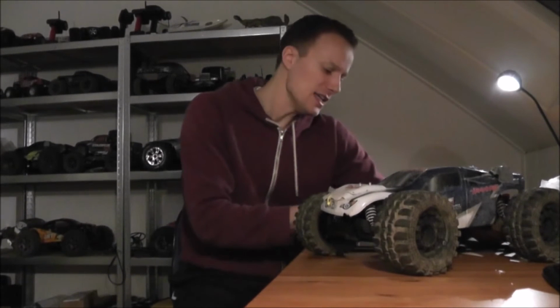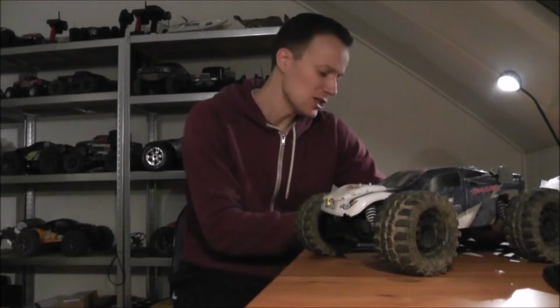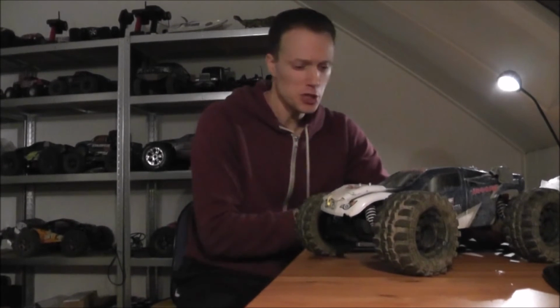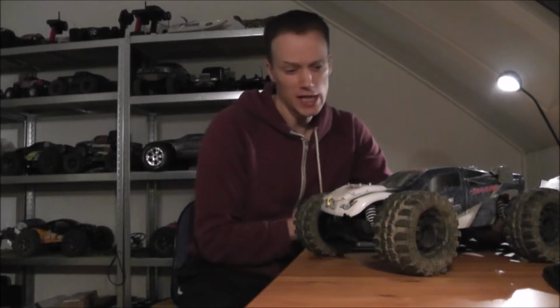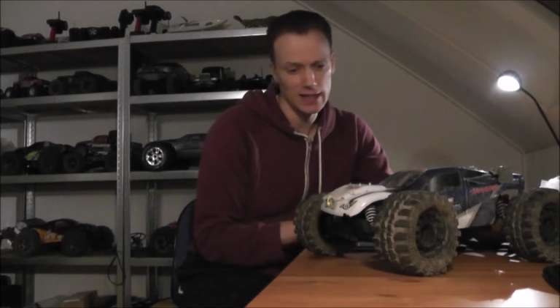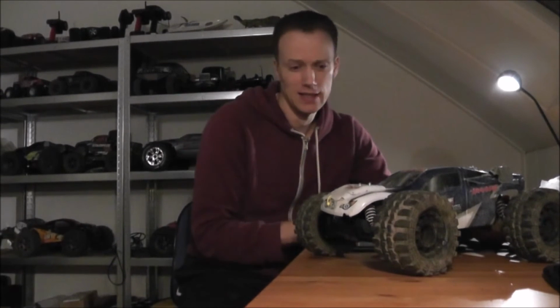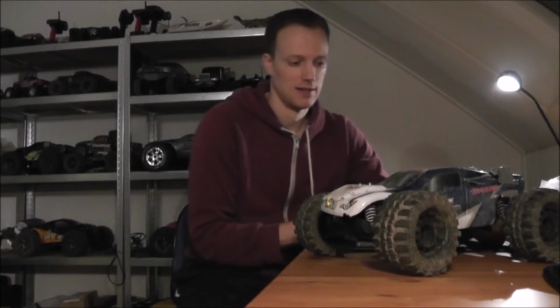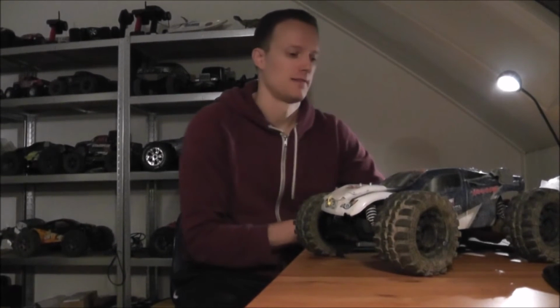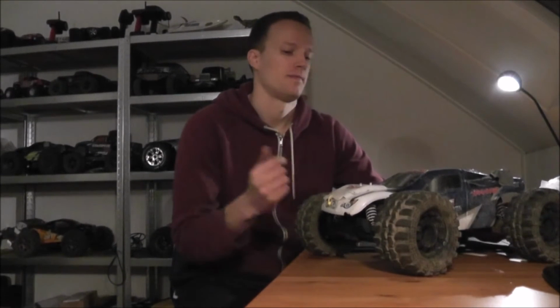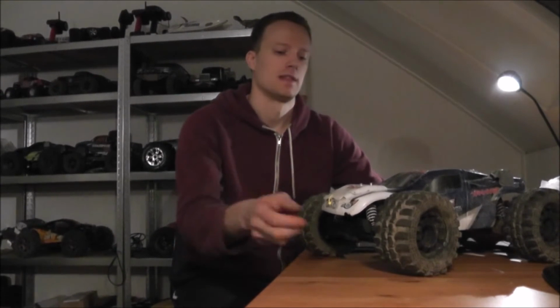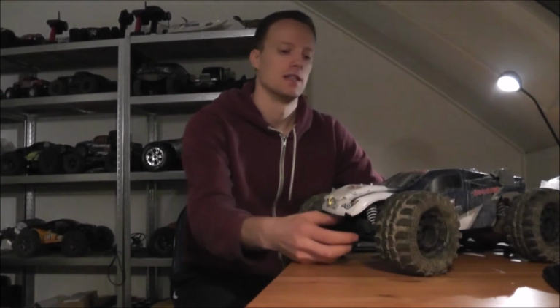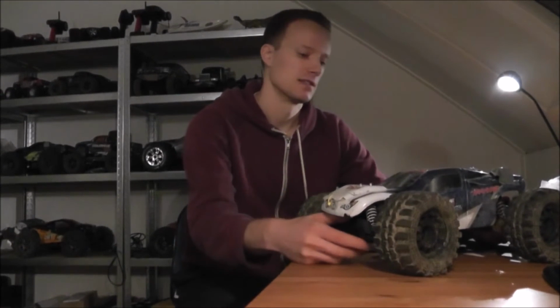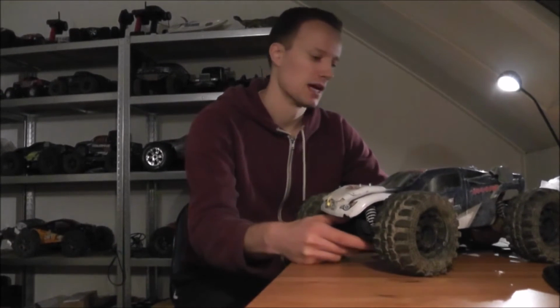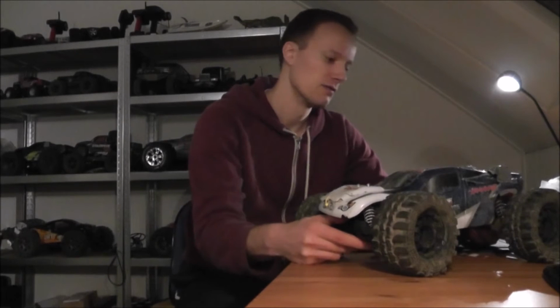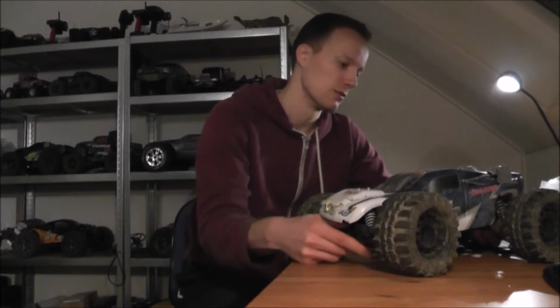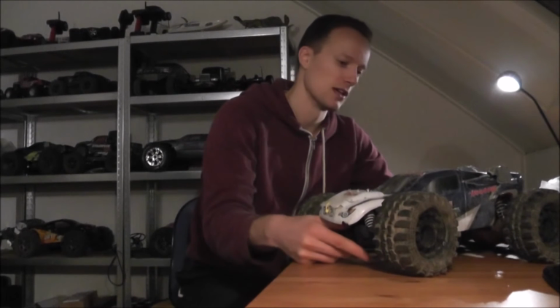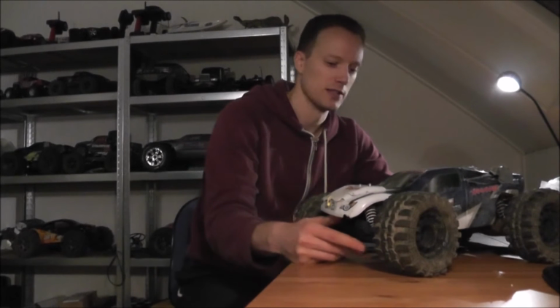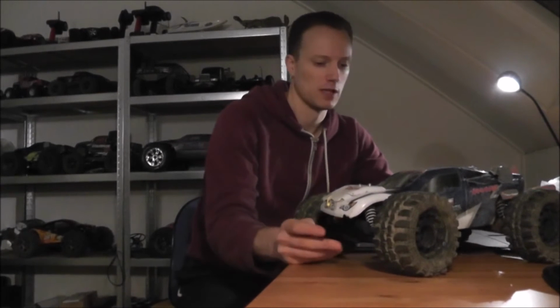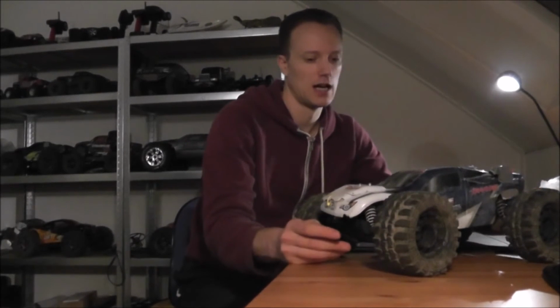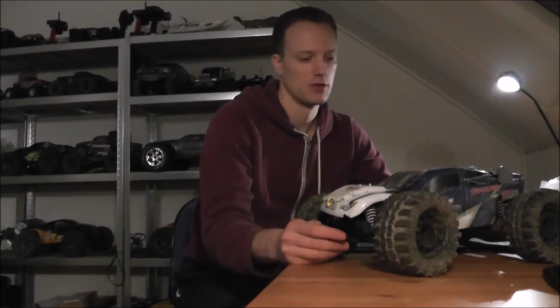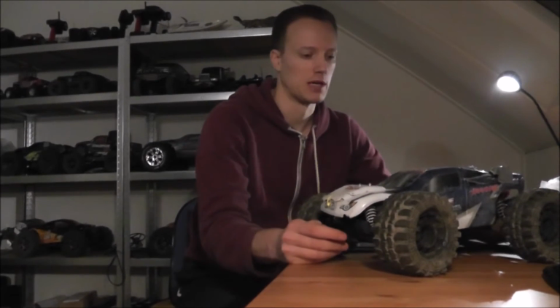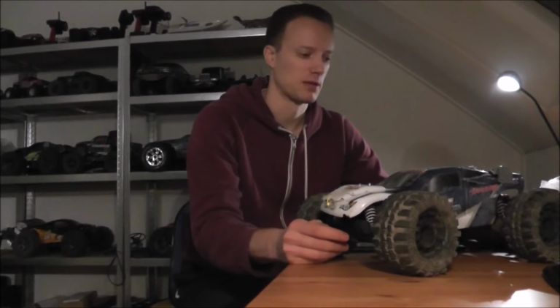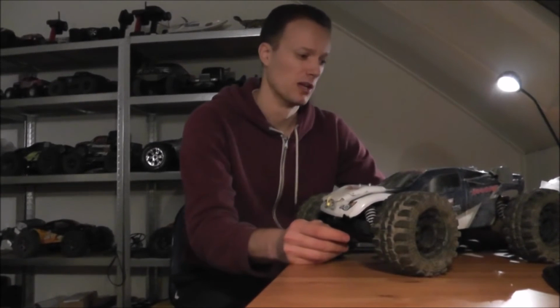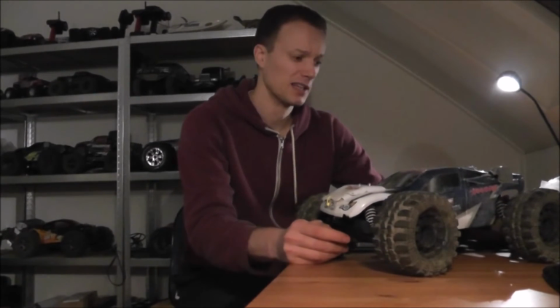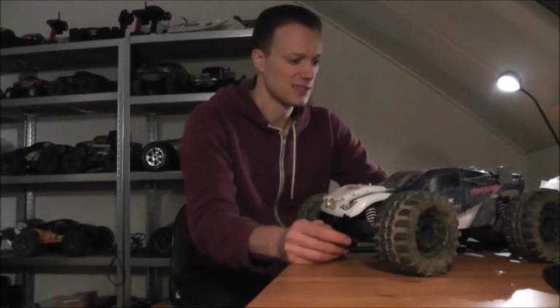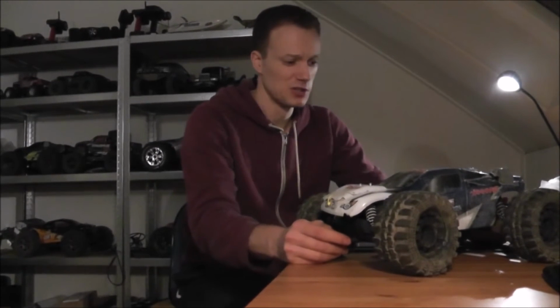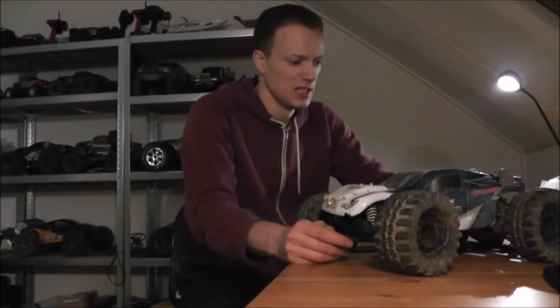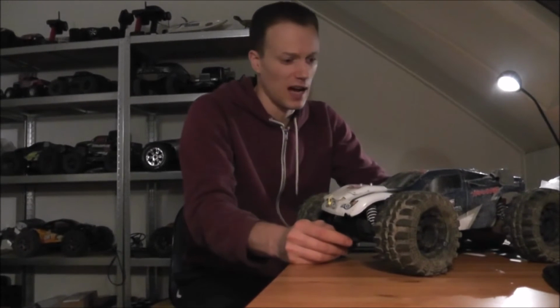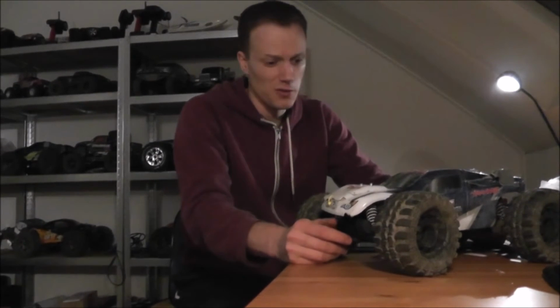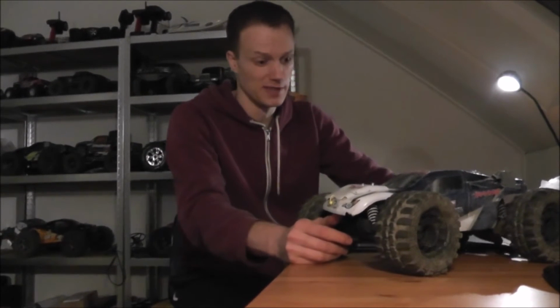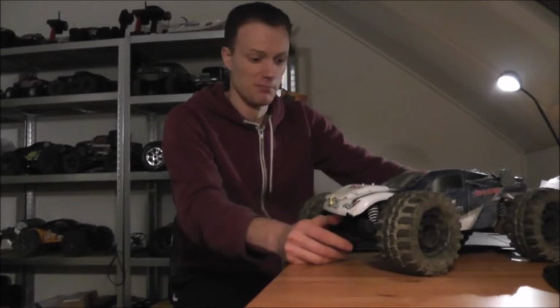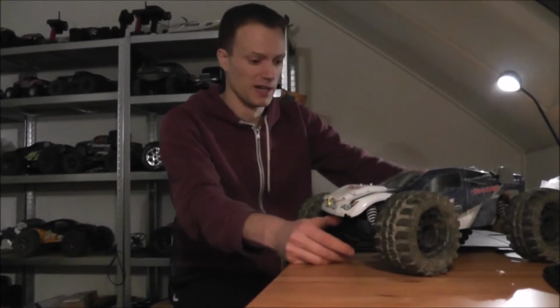The body is ruined. It's terrible. Even if they would sell this for like a hundred bucks, people would be like, that's so bad, I don't want that body.